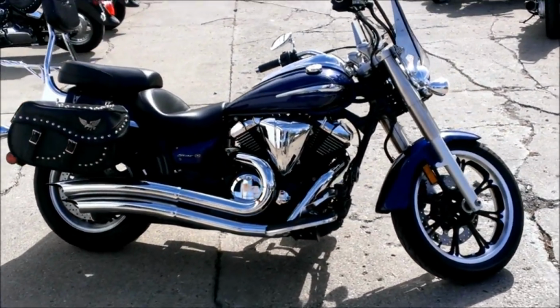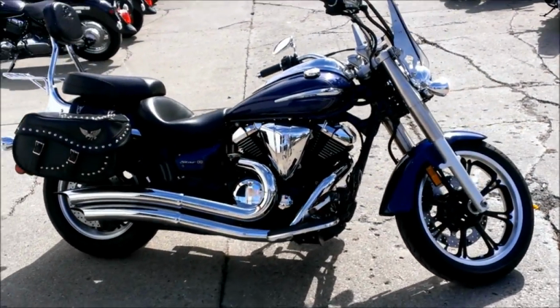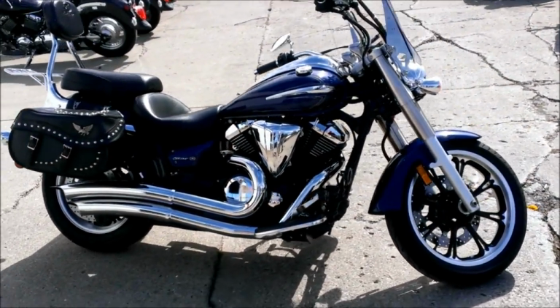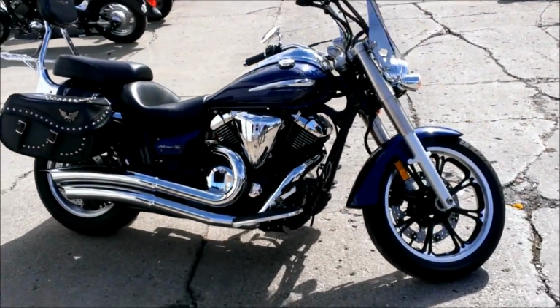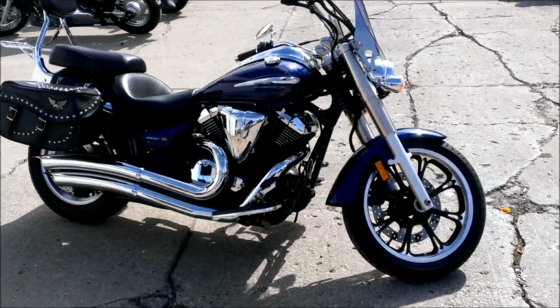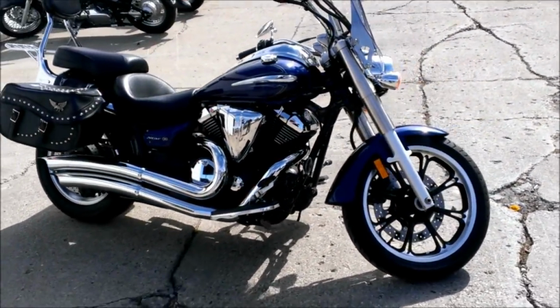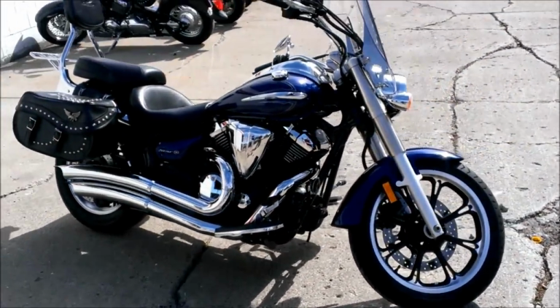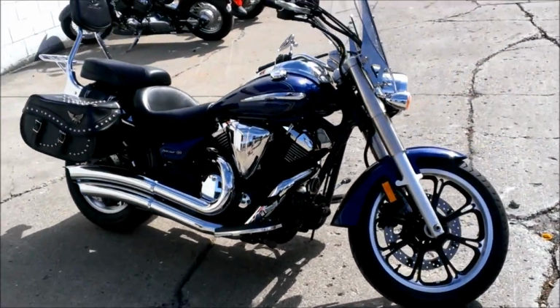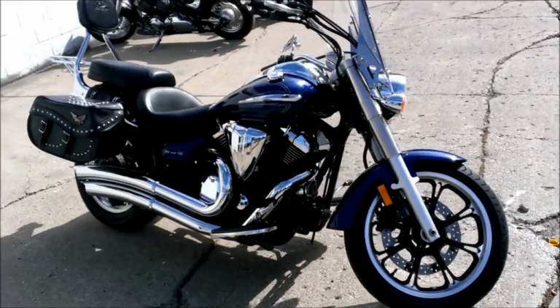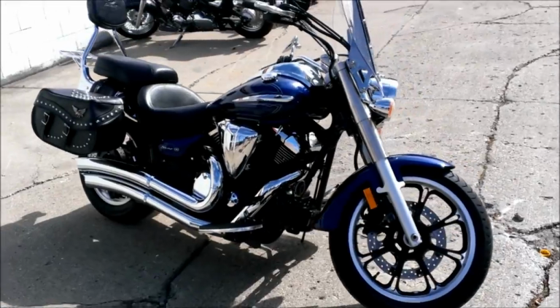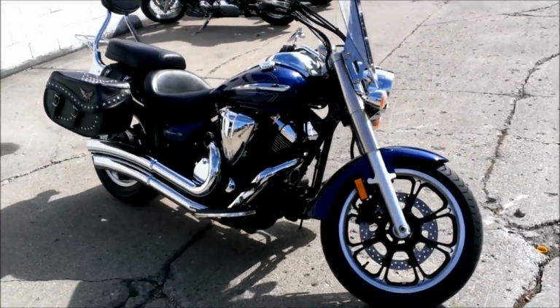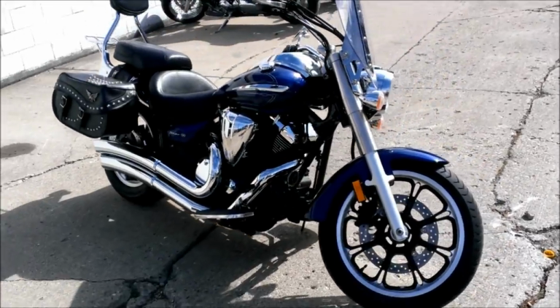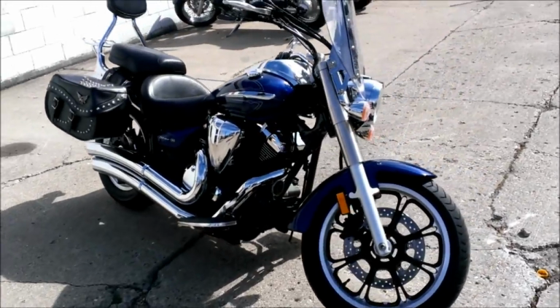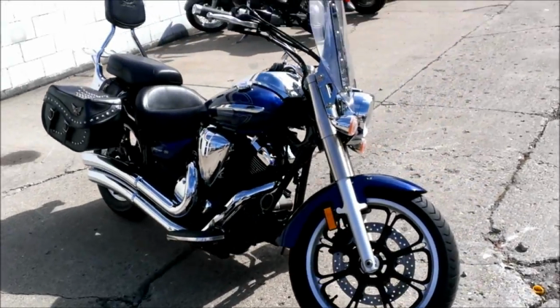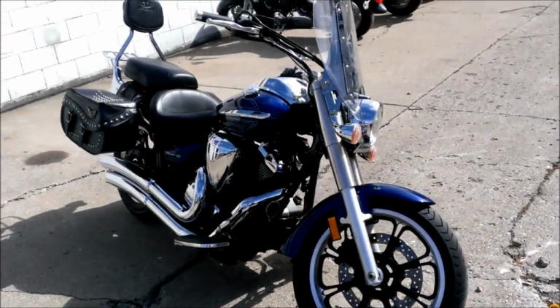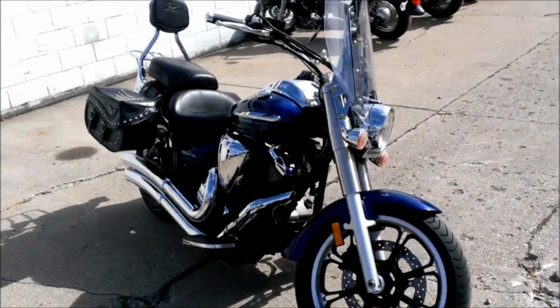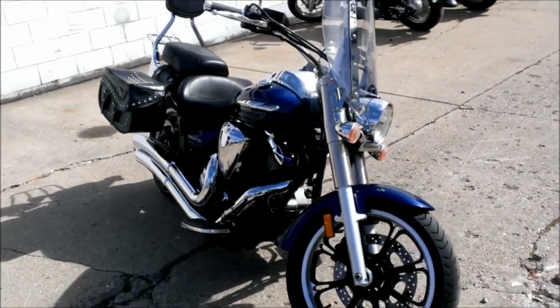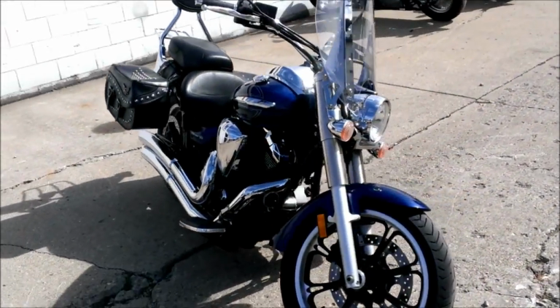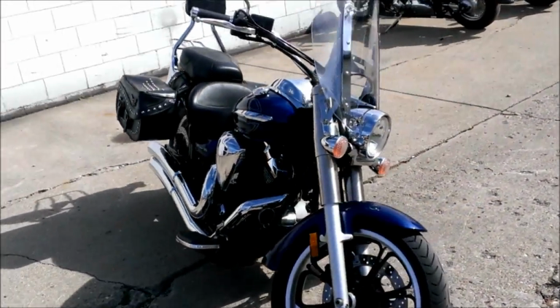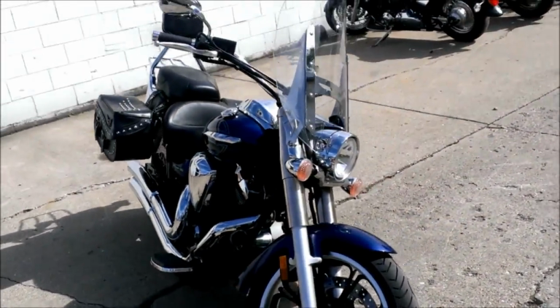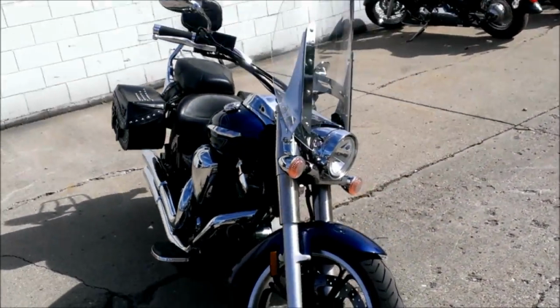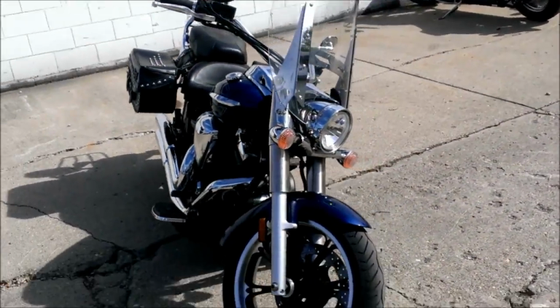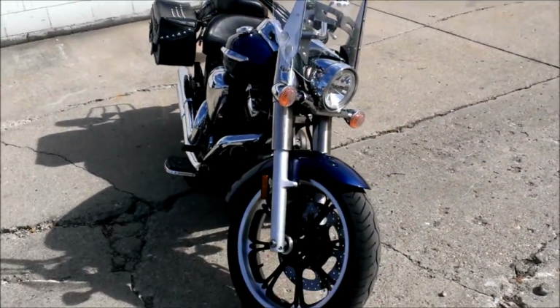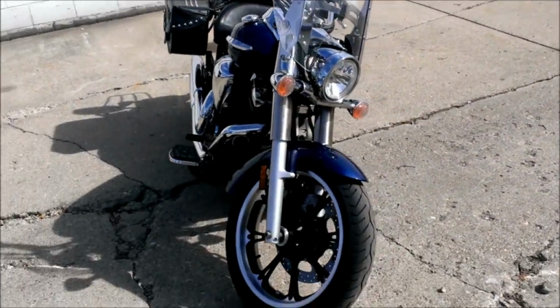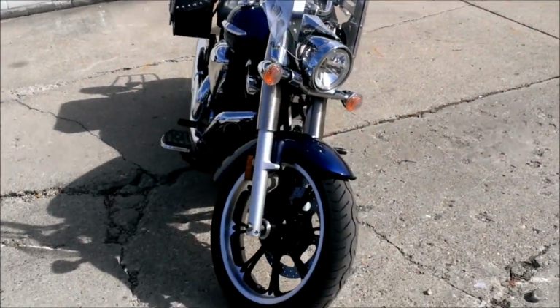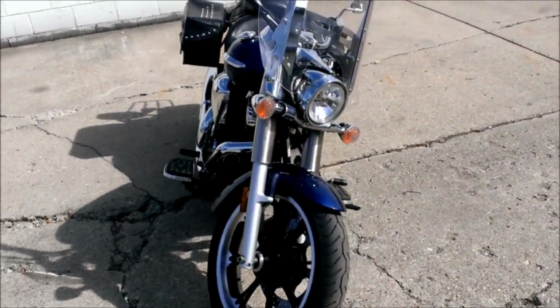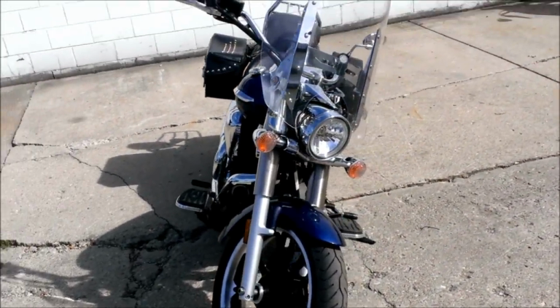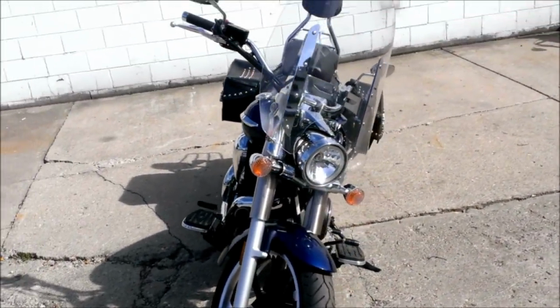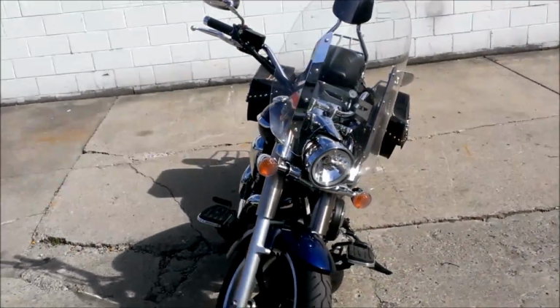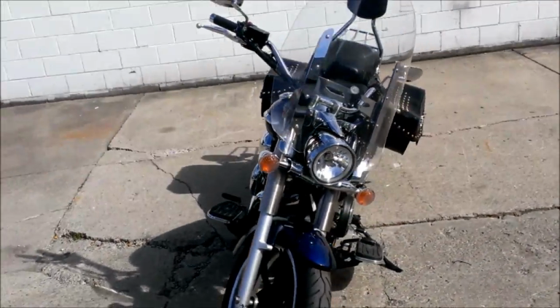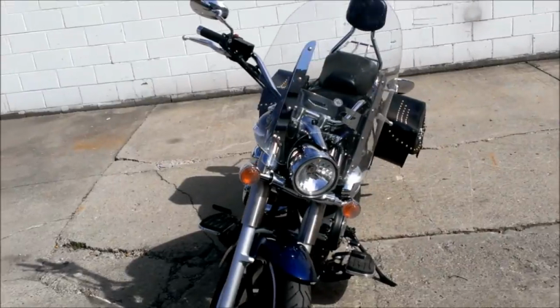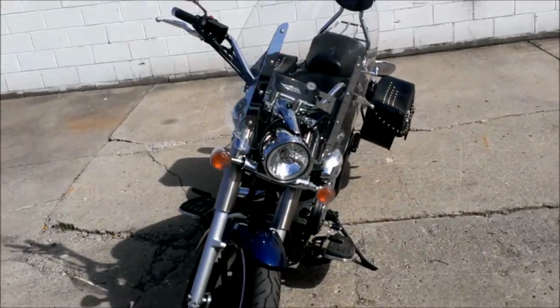Just serviced at an authorized Yamaha dealer — inspected, all the fluids changed, and ready for the open road for only $59.99.